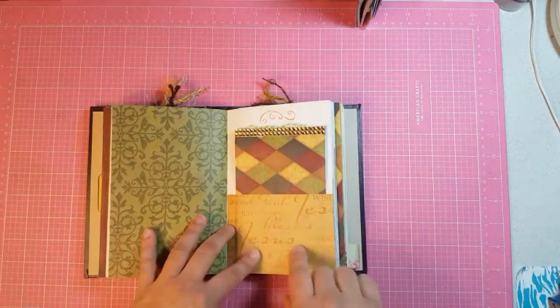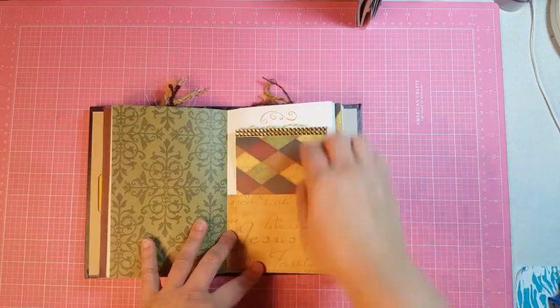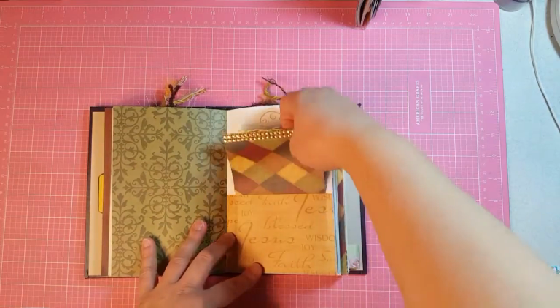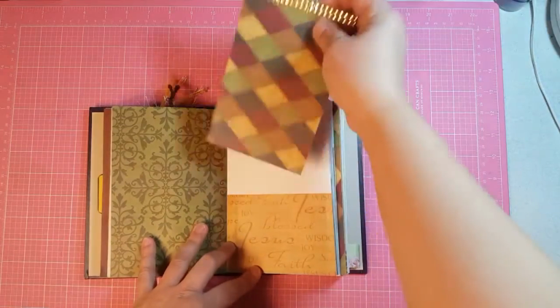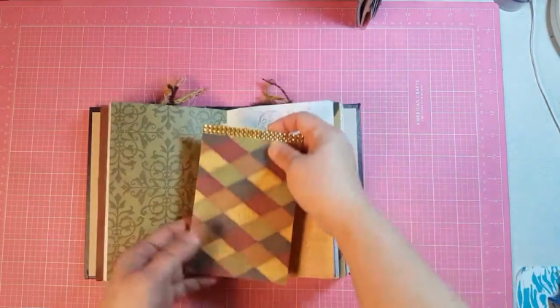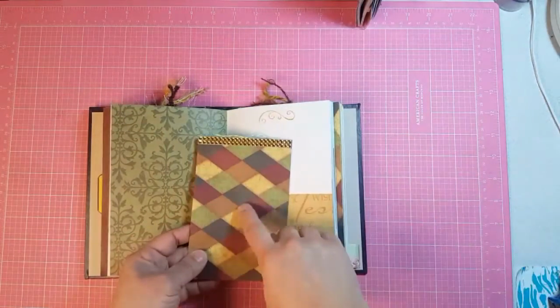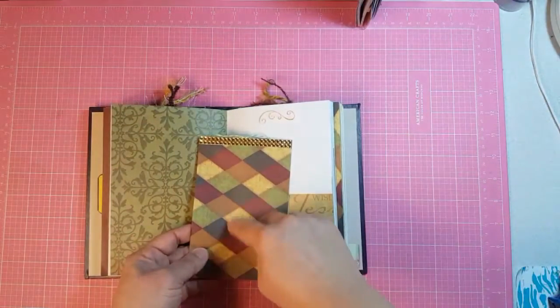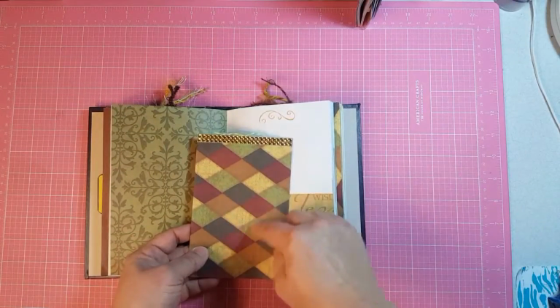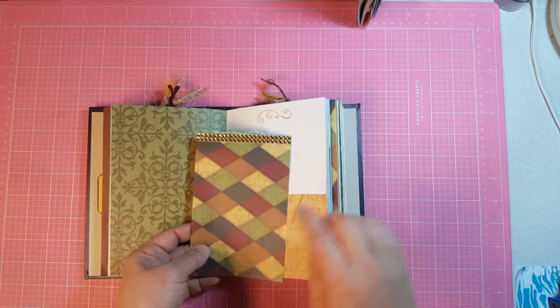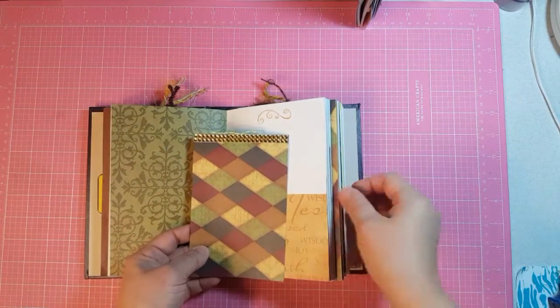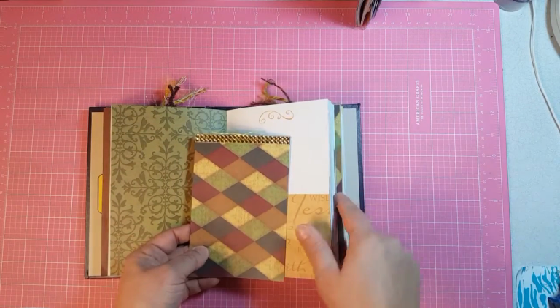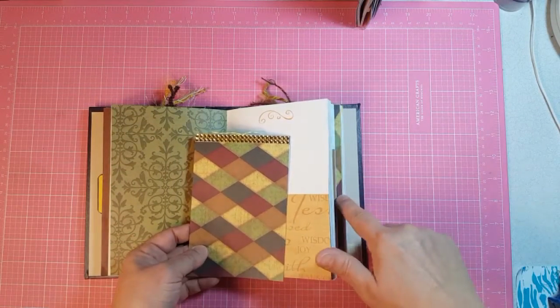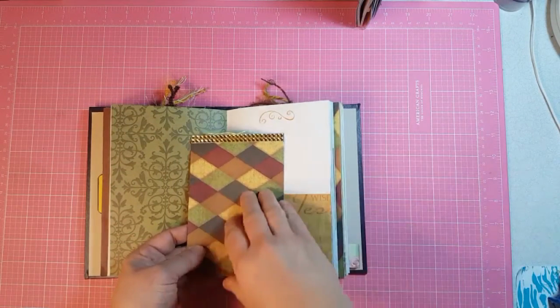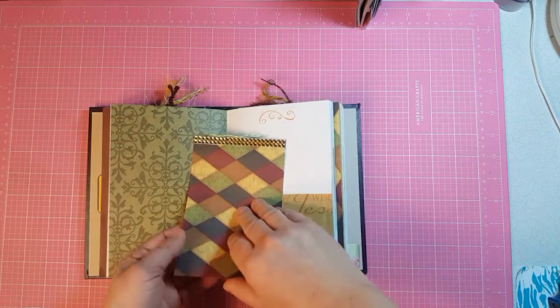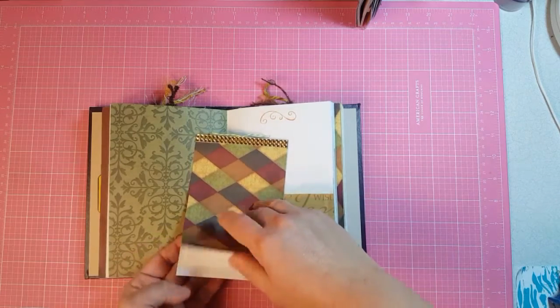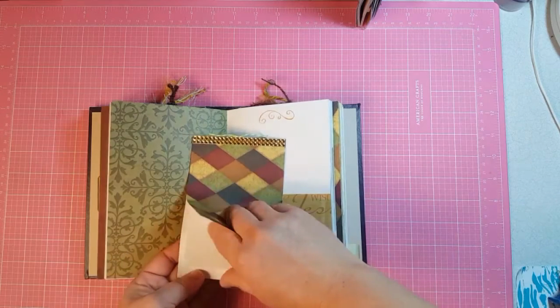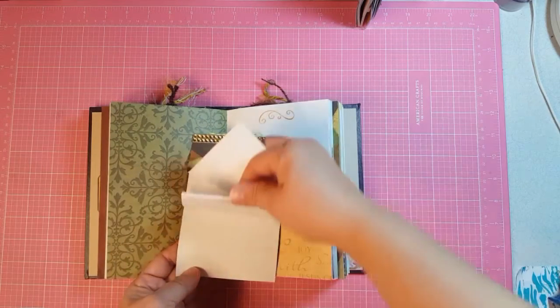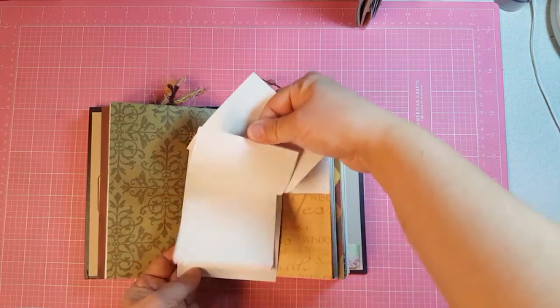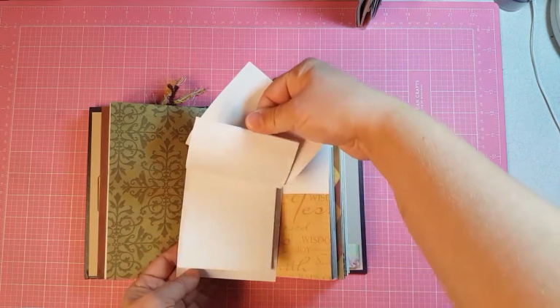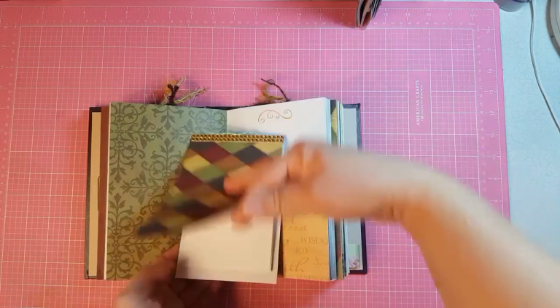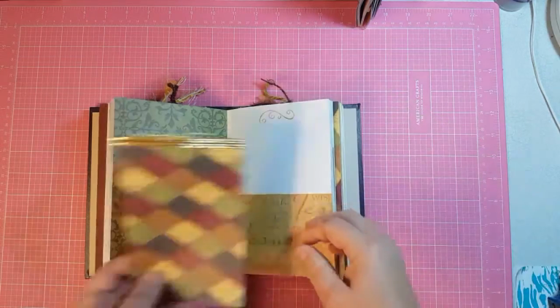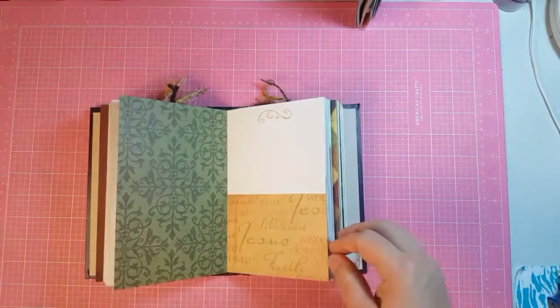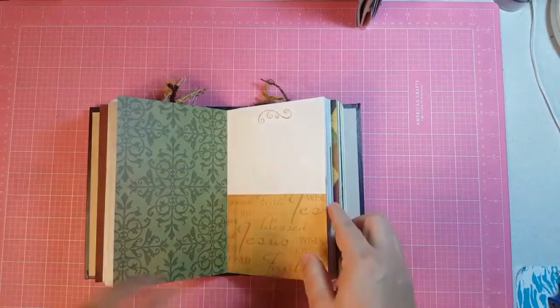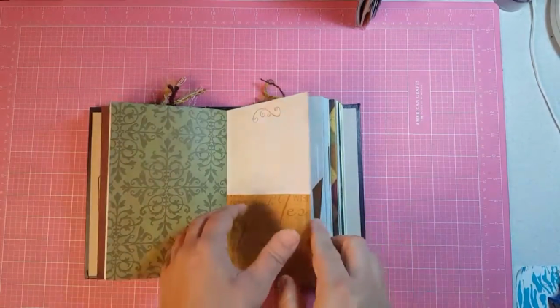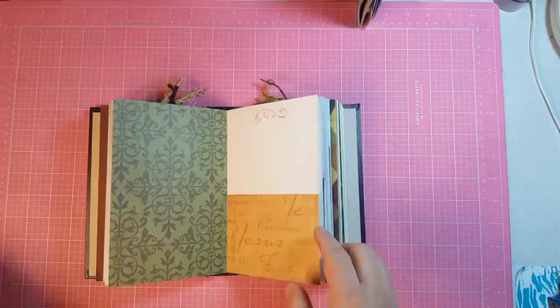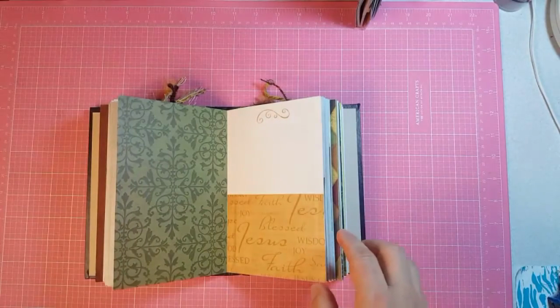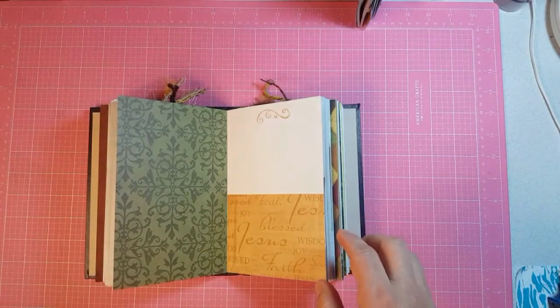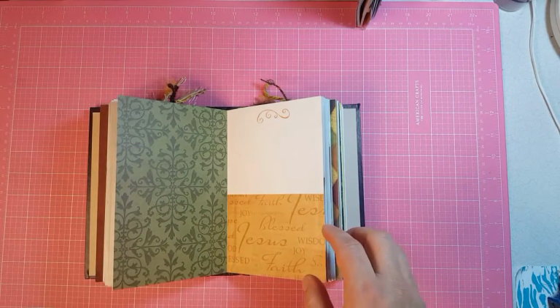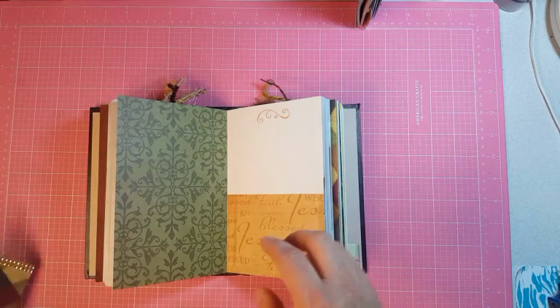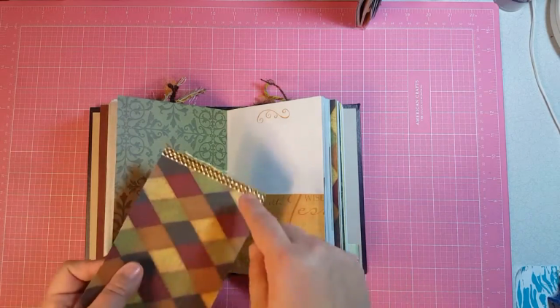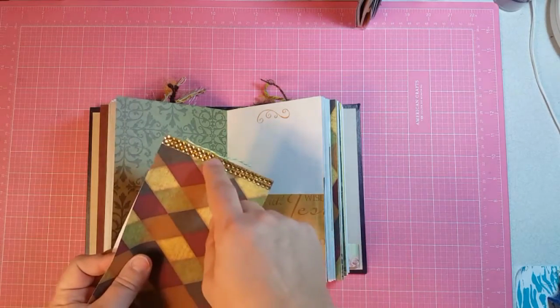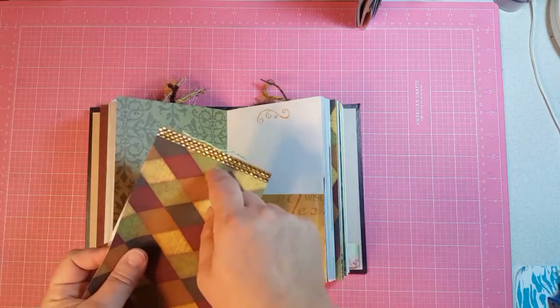This is a bottom pocket and this is part of the paper pack — in fact you can see it right there. I just made a little notebook out of it and on top I added the bling bling.